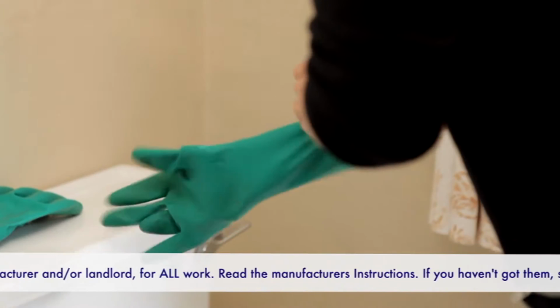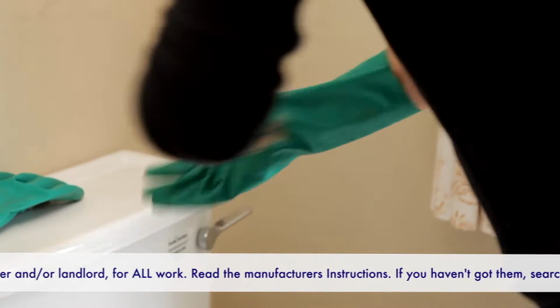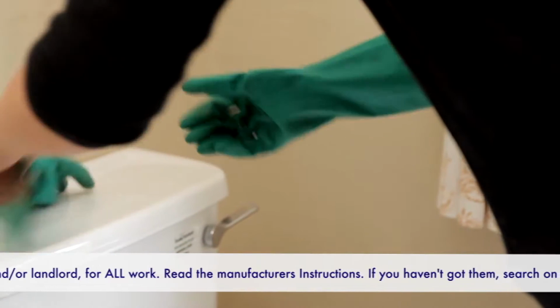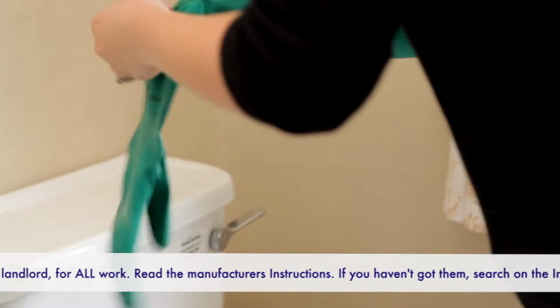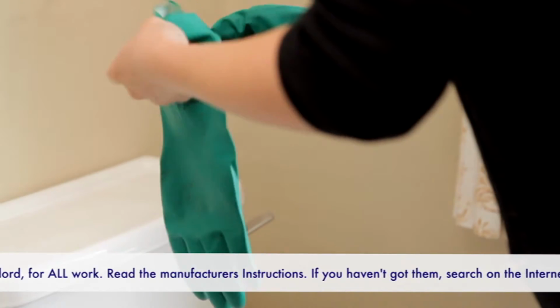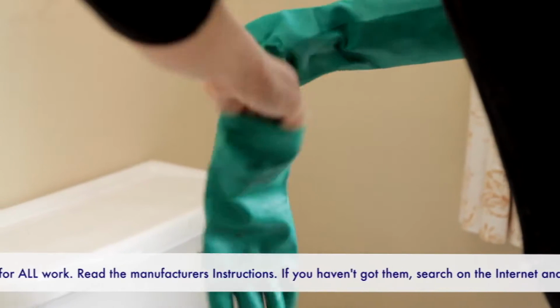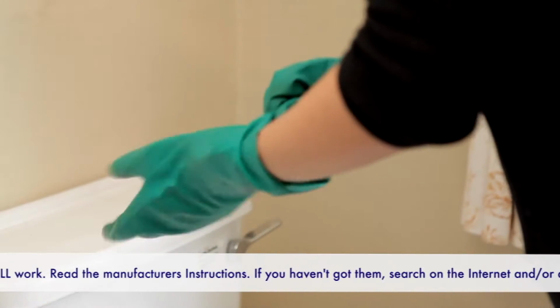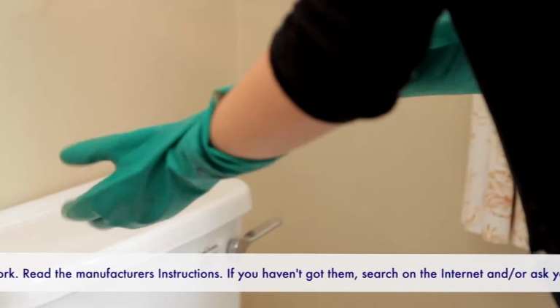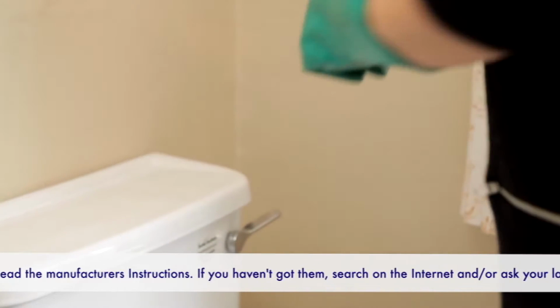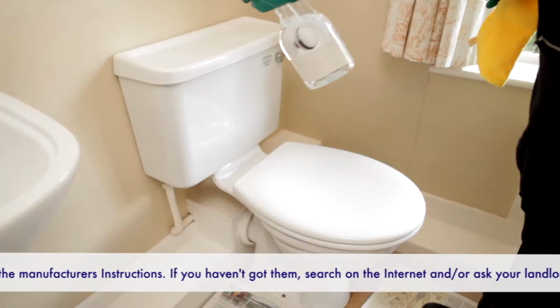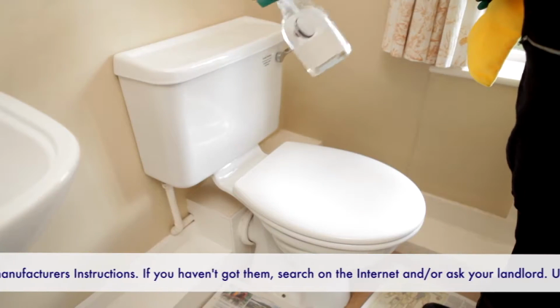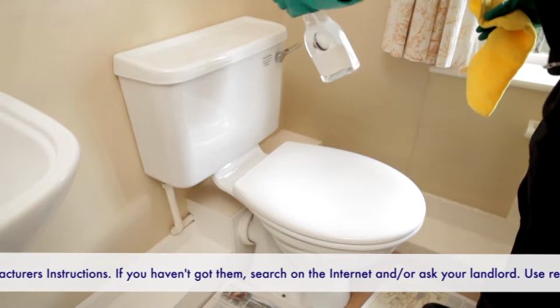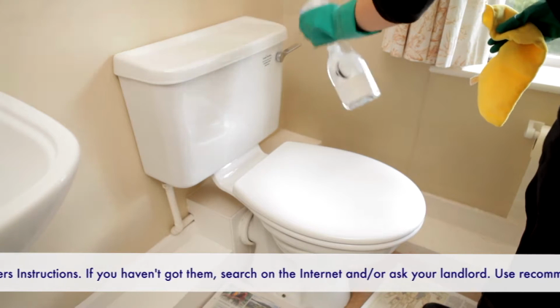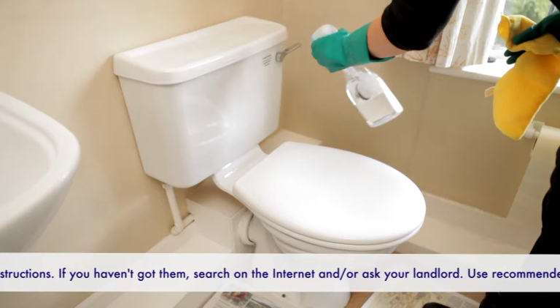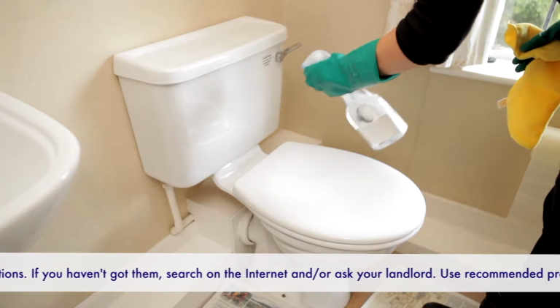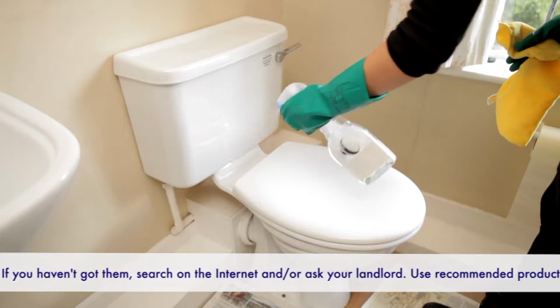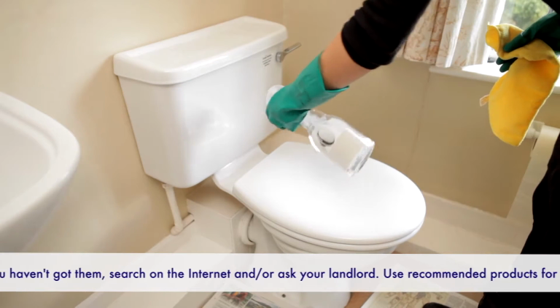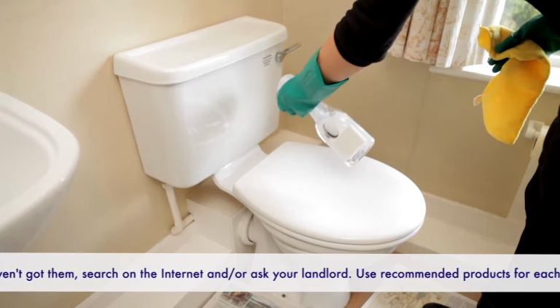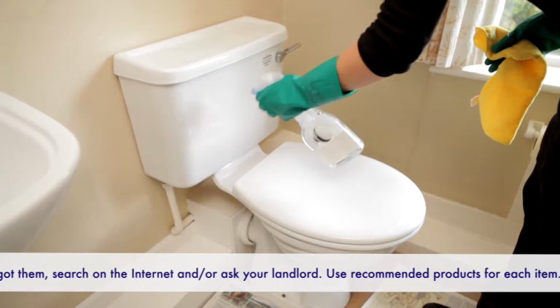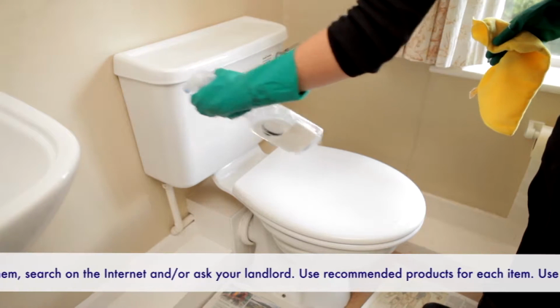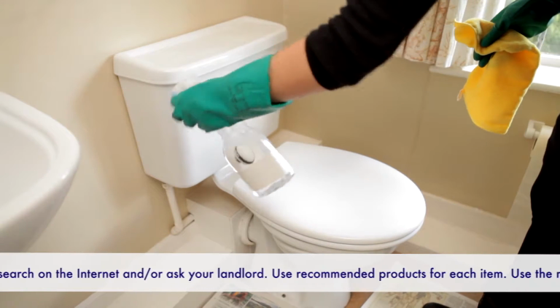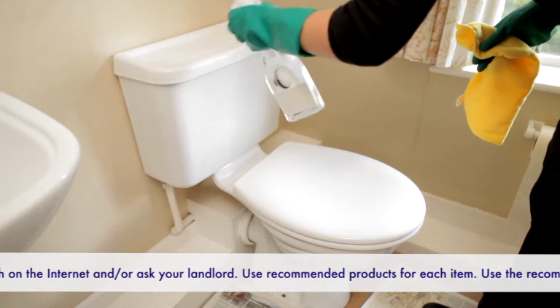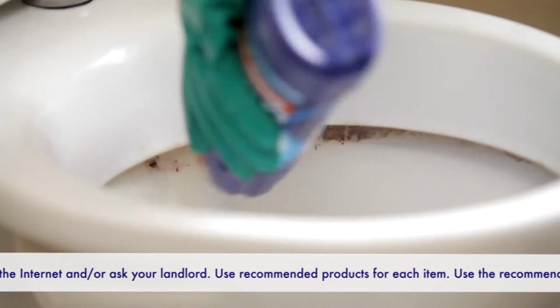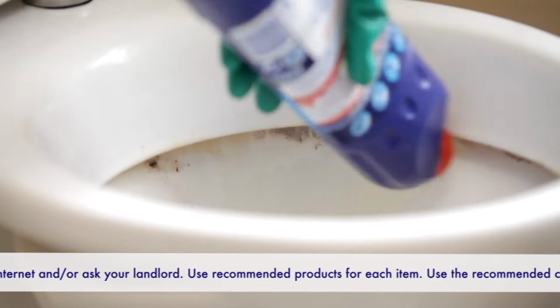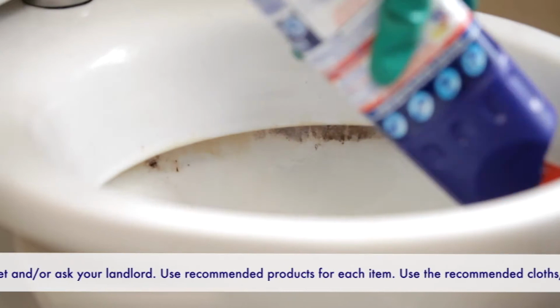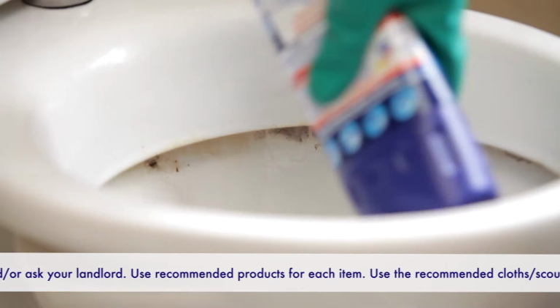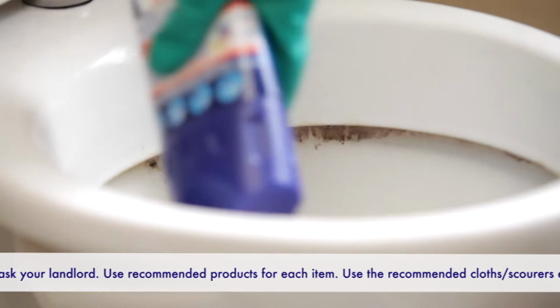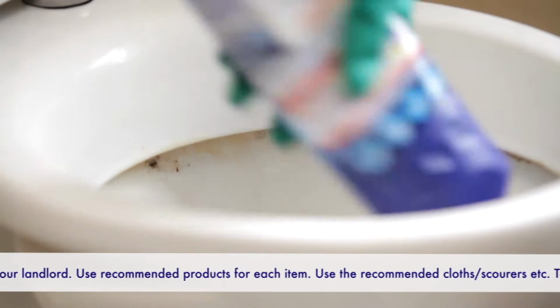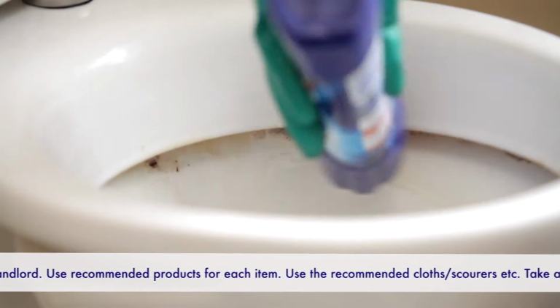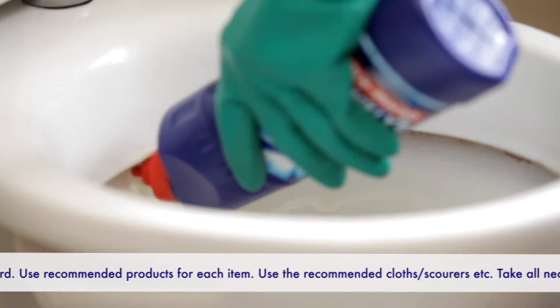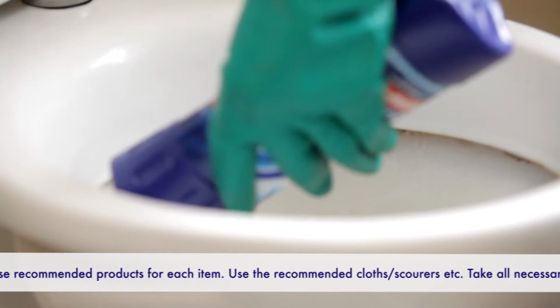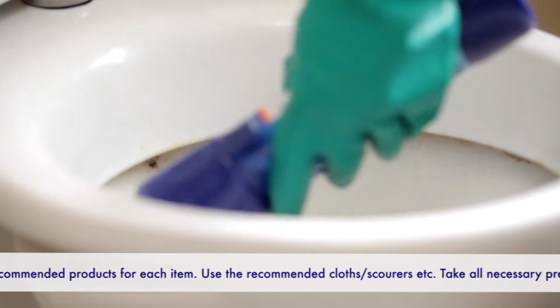Start with the toilet. Put on a clean pair of rubber gloves — keep a pair of gloves solely for cleaning the toilet. Always protect the floor directly around the area to be cleaned; newspaper's good for this.